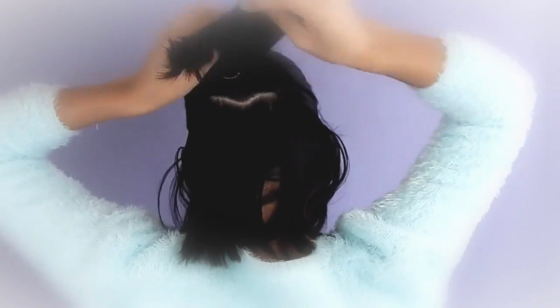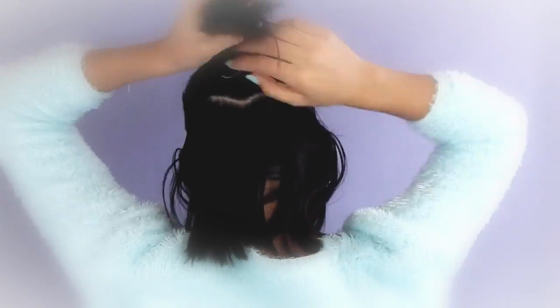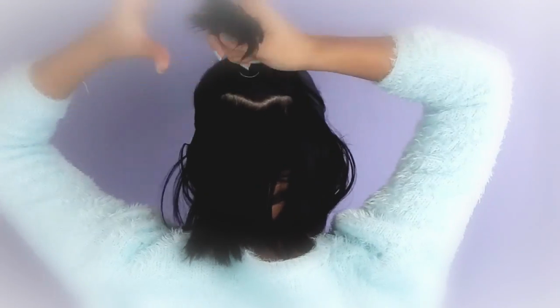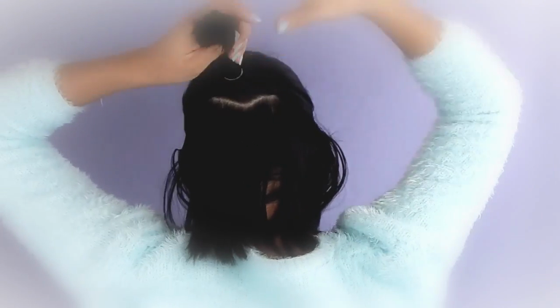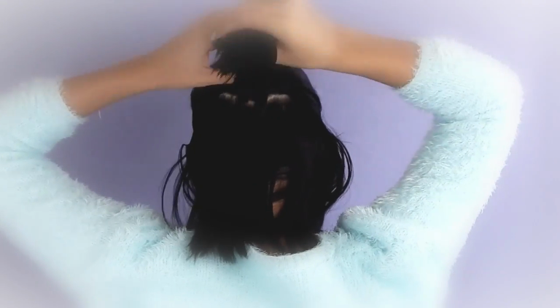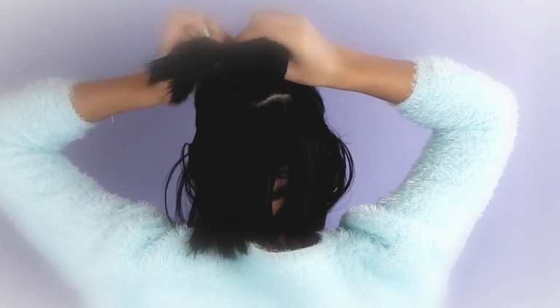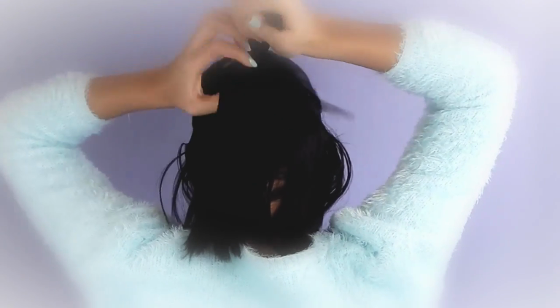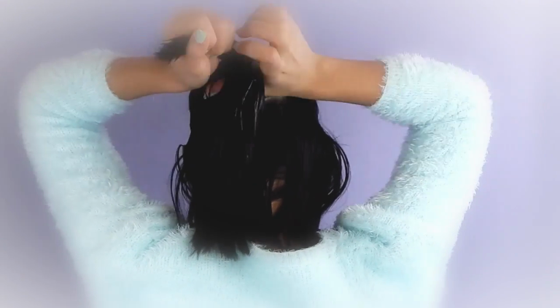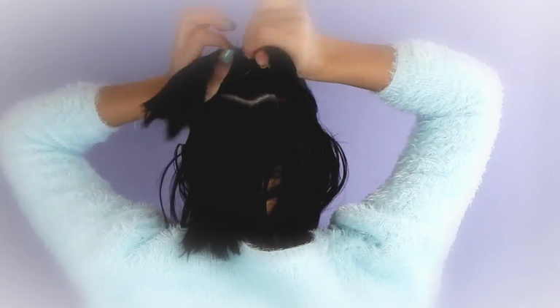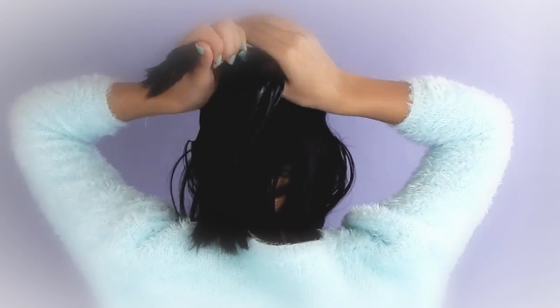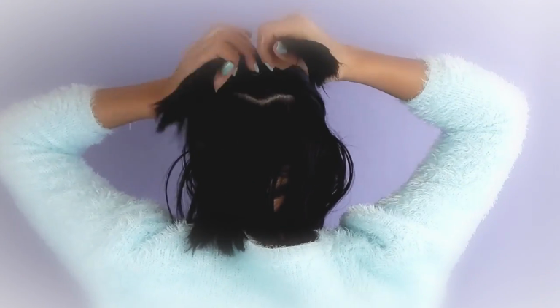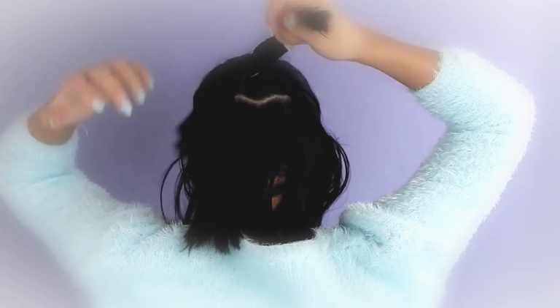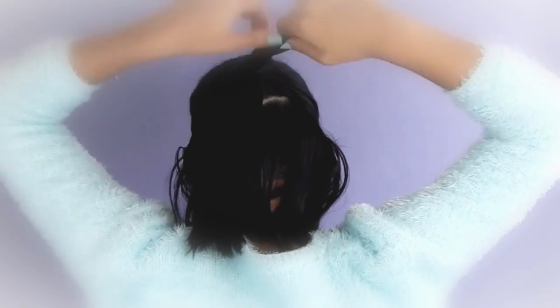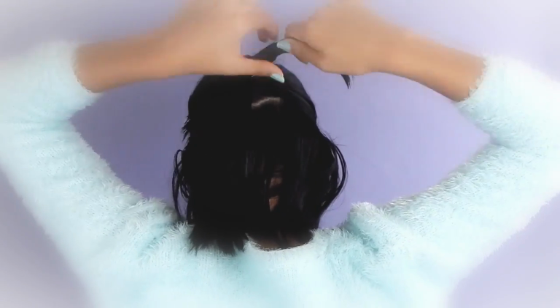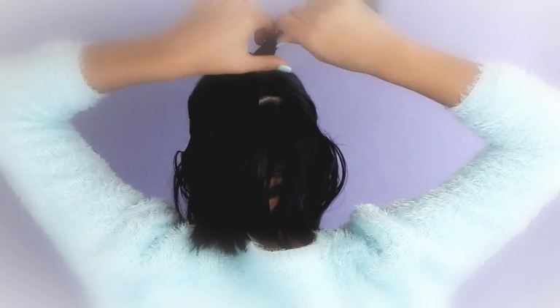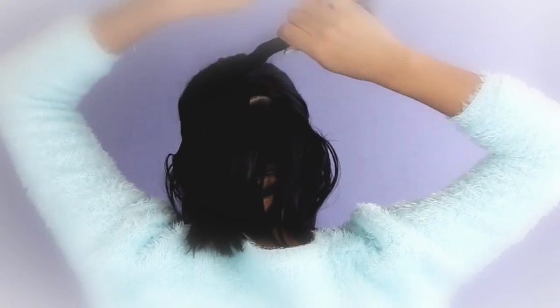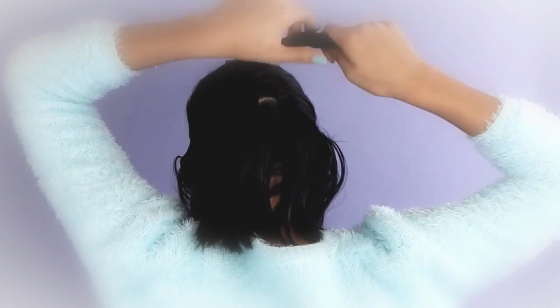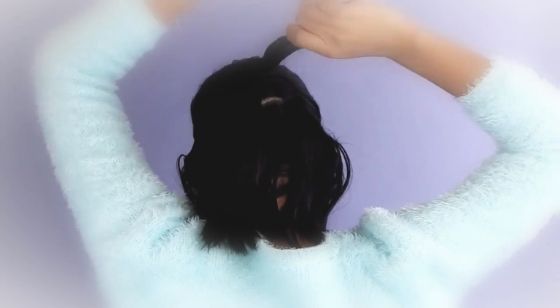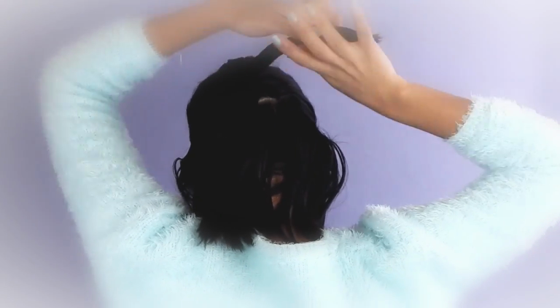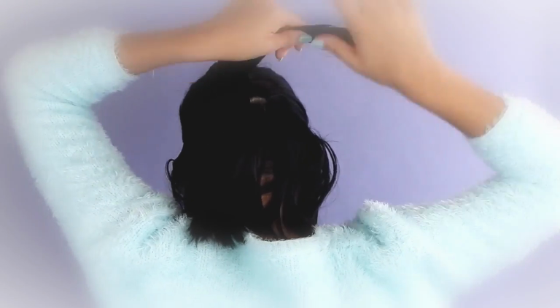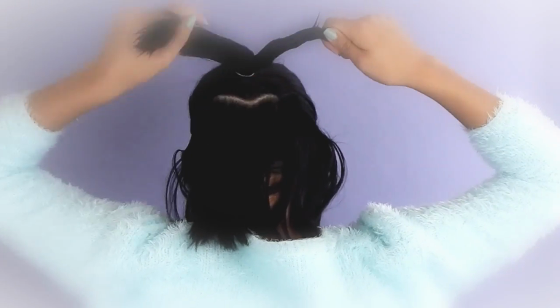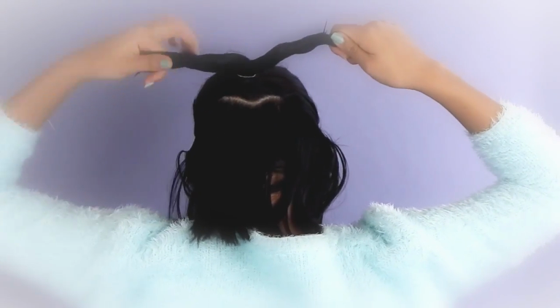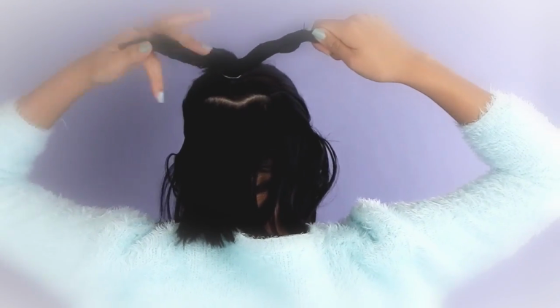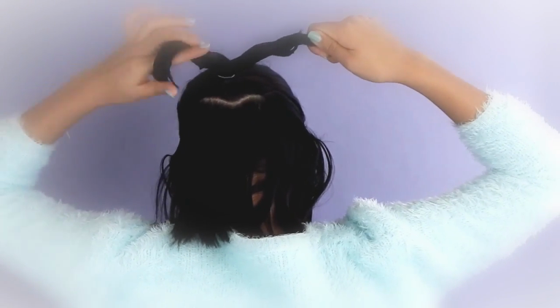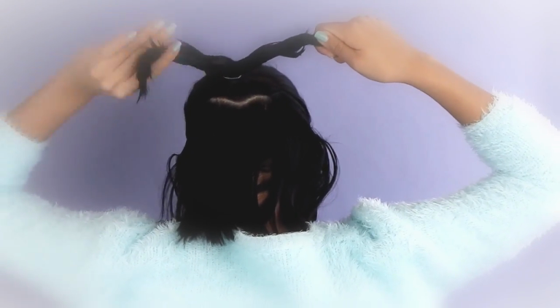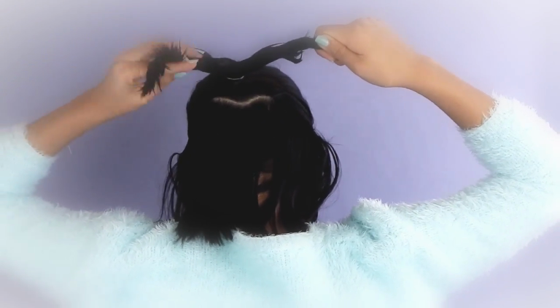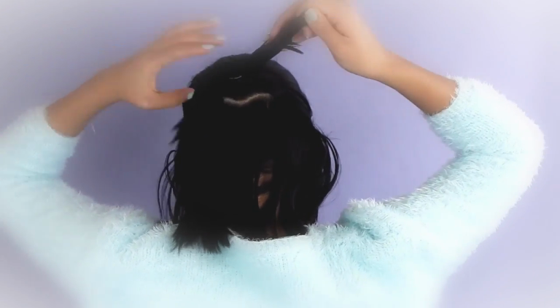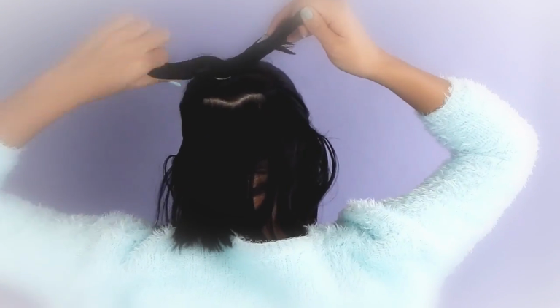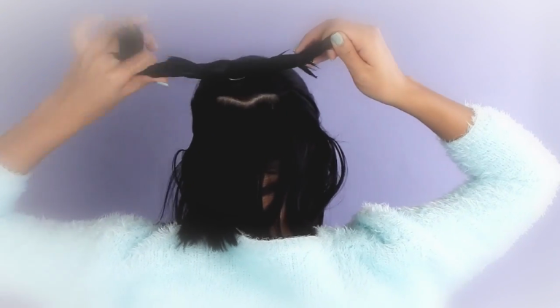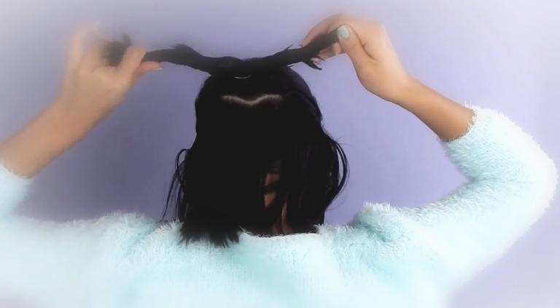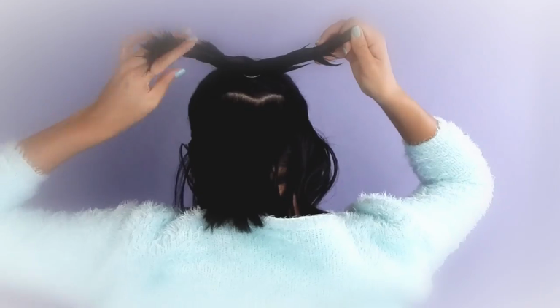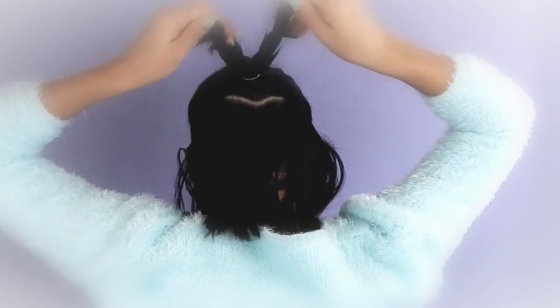This next part helps if you have some hair gel. Part your ponytail into two sections and start twisting them in opposite, outward directions, and then tie them together with another elastic.